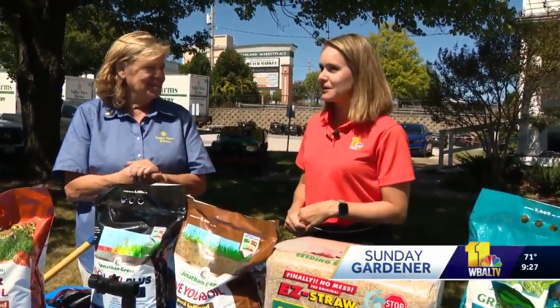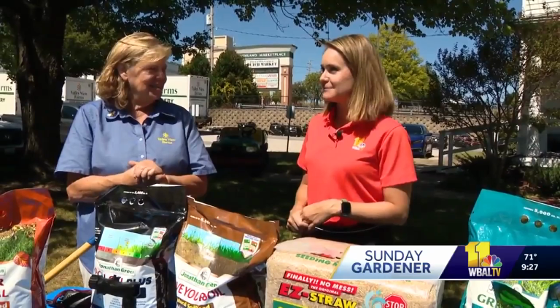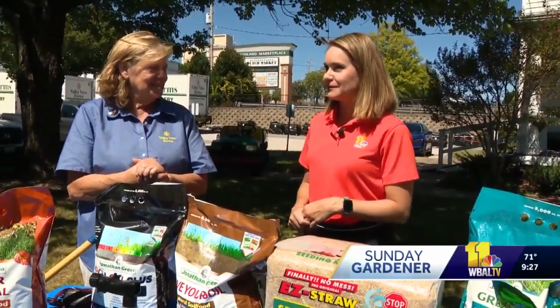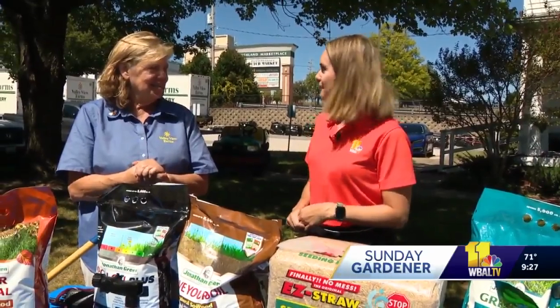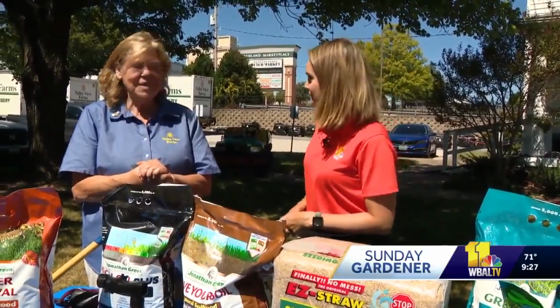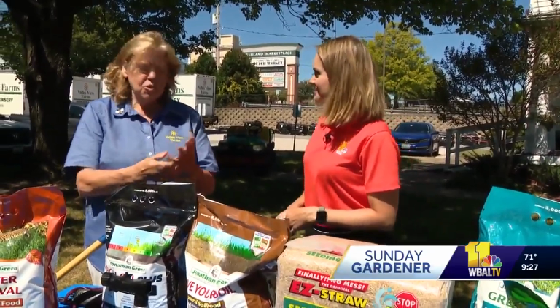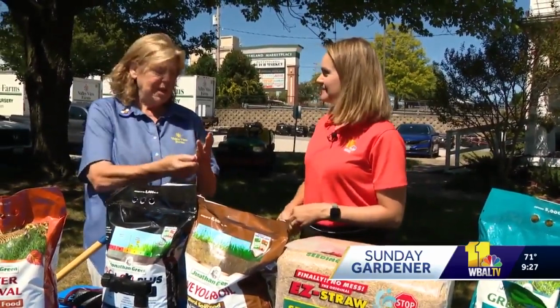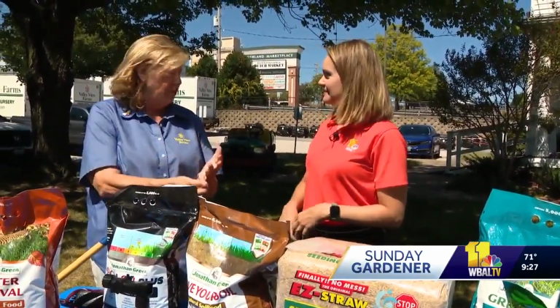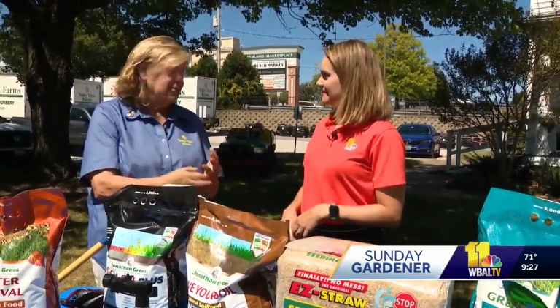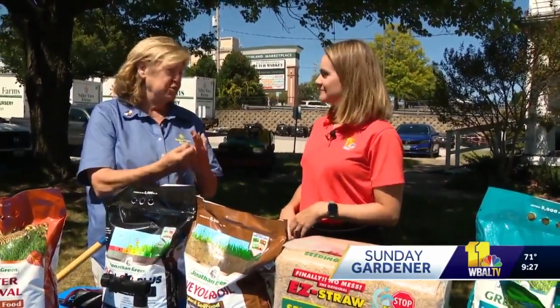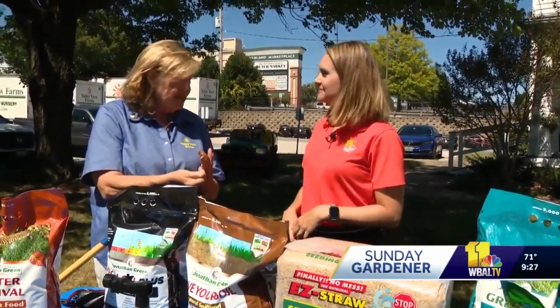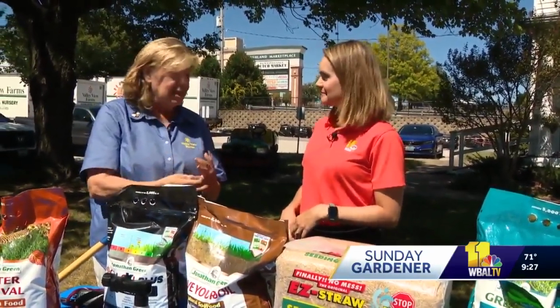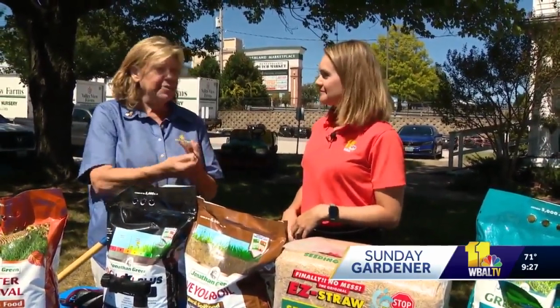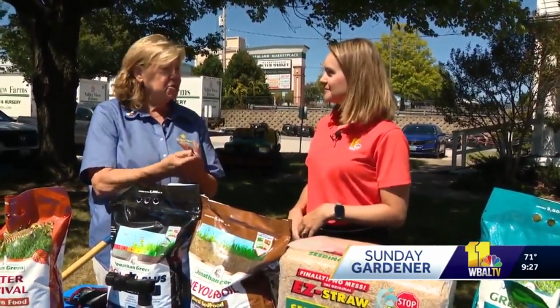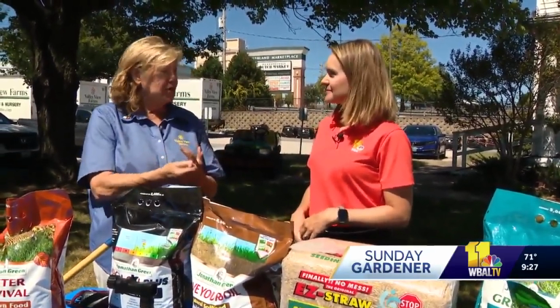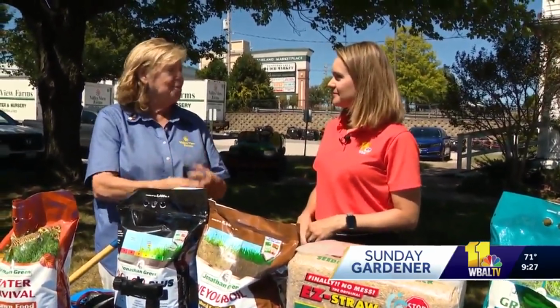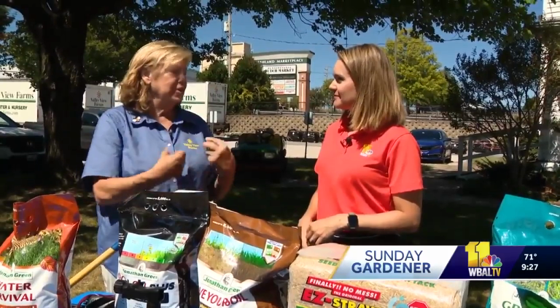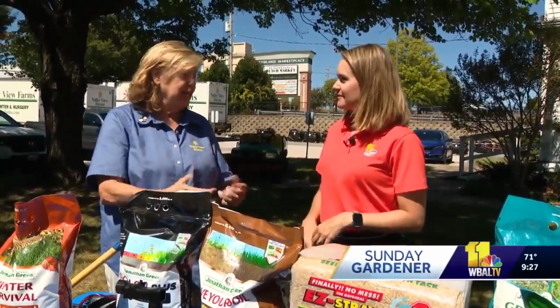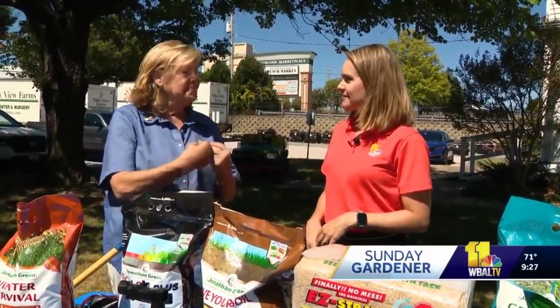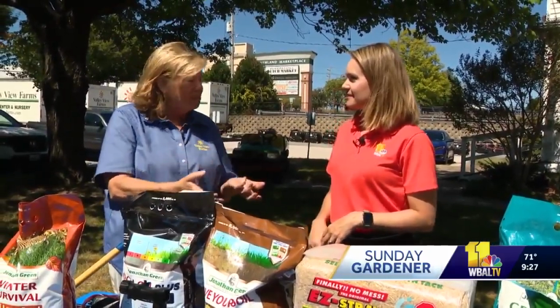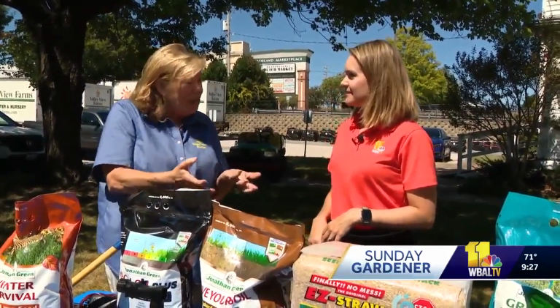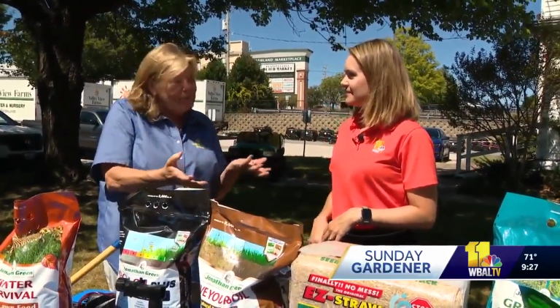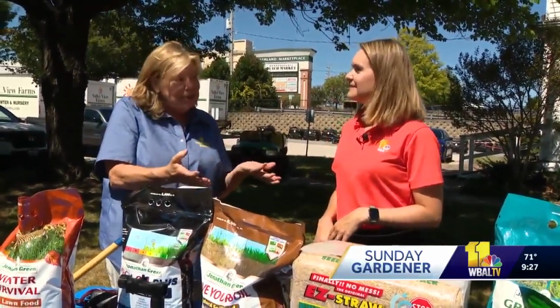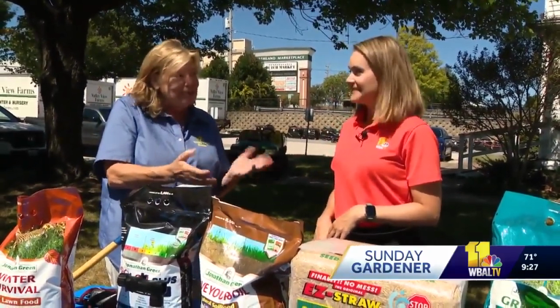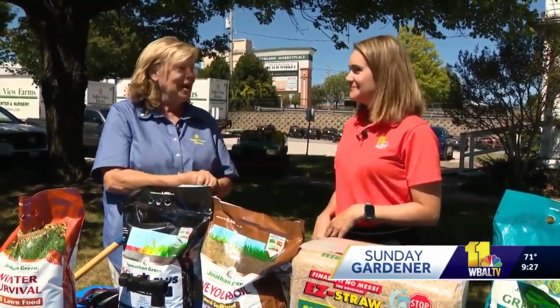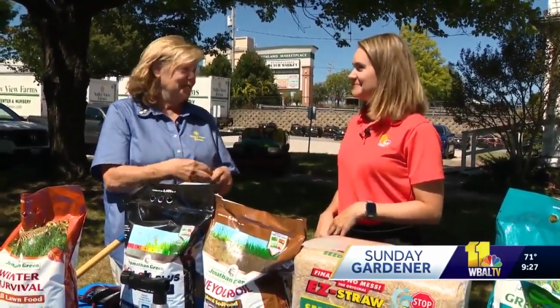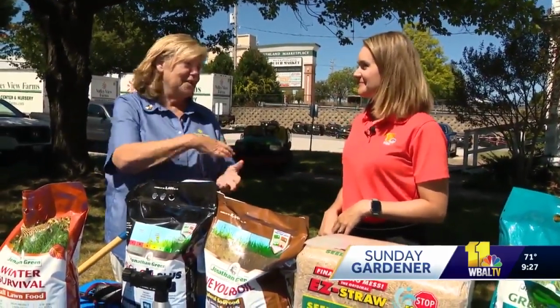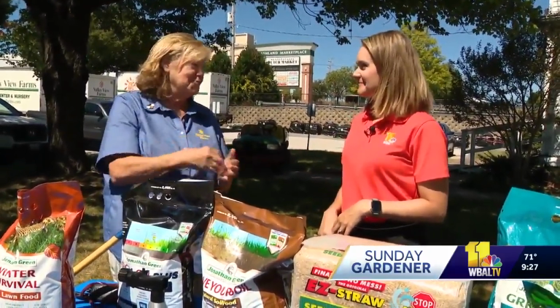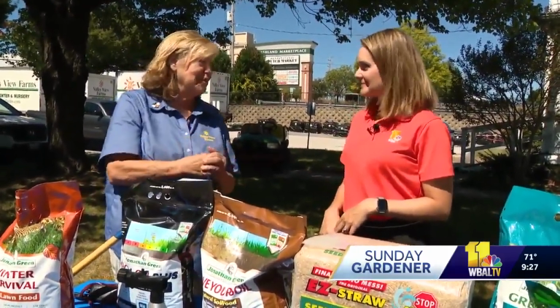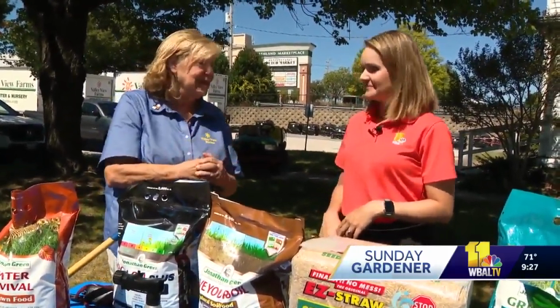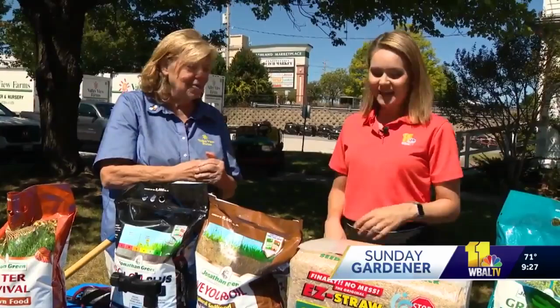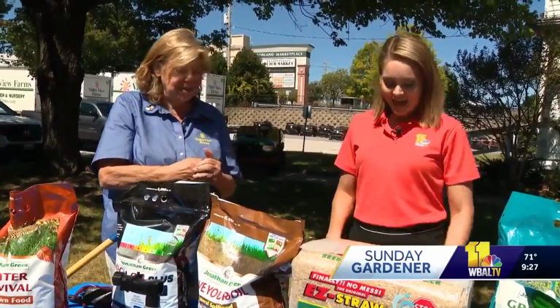People's lawns might be looking a little rough. So now it's time — you can fertilize, or you can seed and fertilize. And because the soil is nice and warm, it's really going to take. Maybe the rain will come when it's supposed to; if not, we can use a sprinkler and get all the seed.